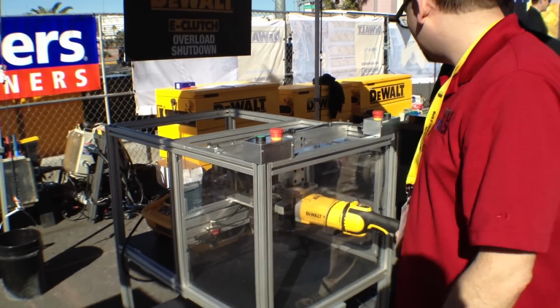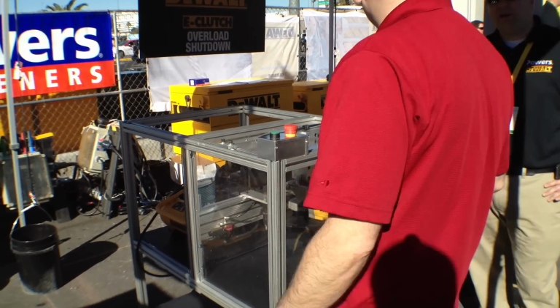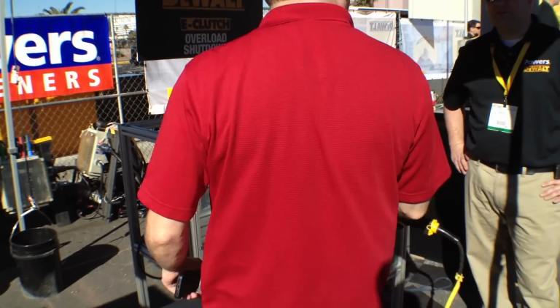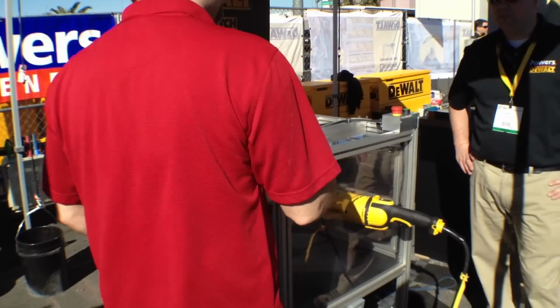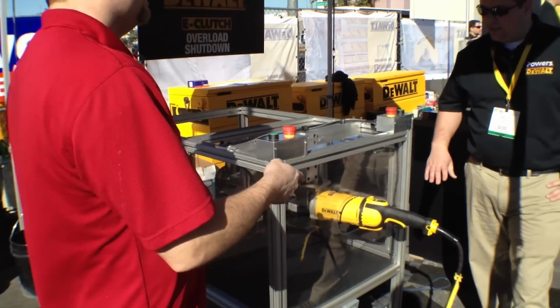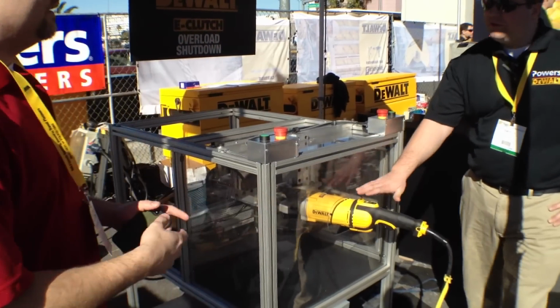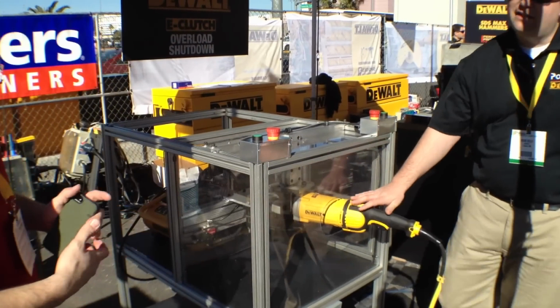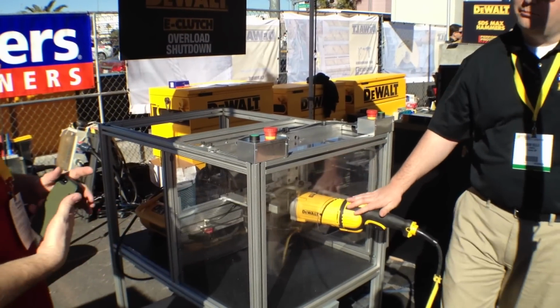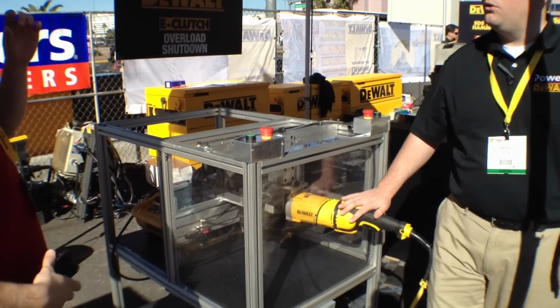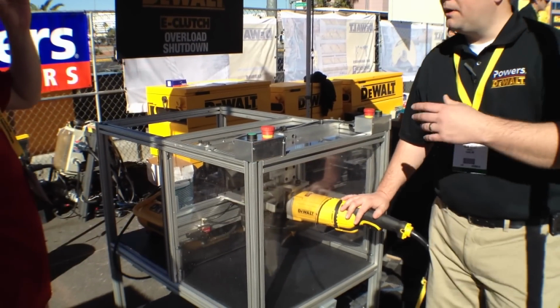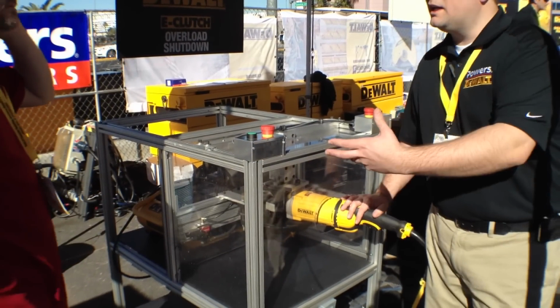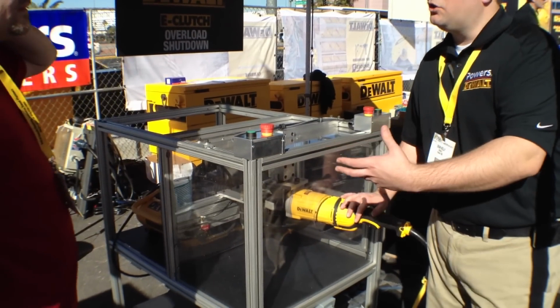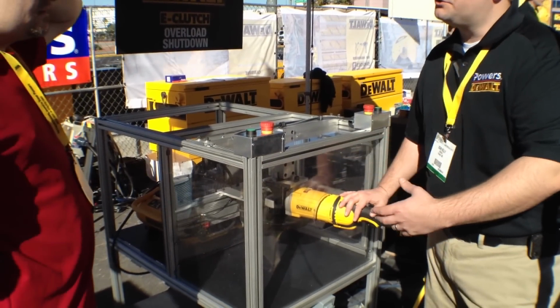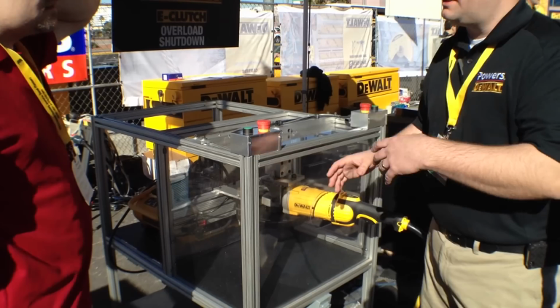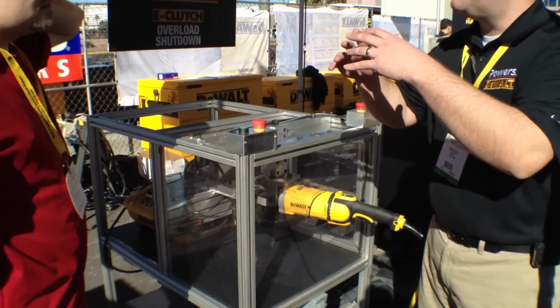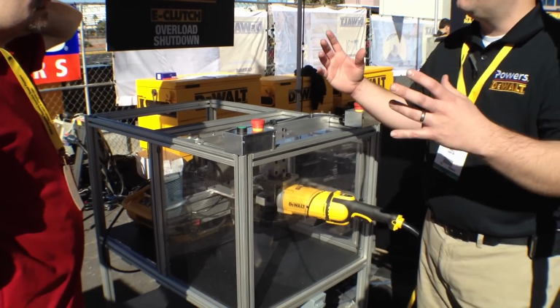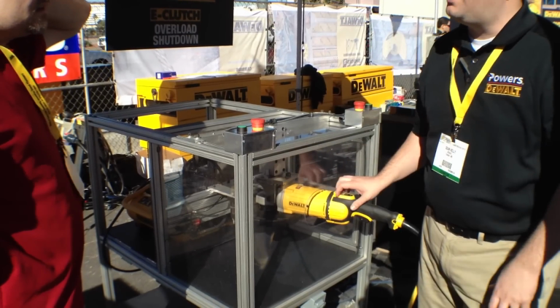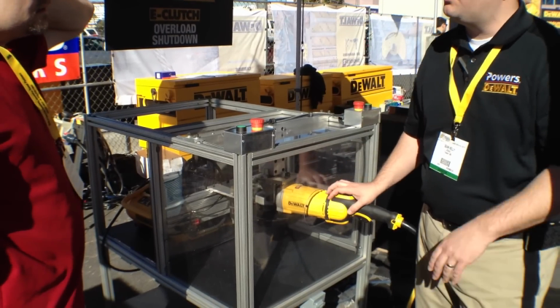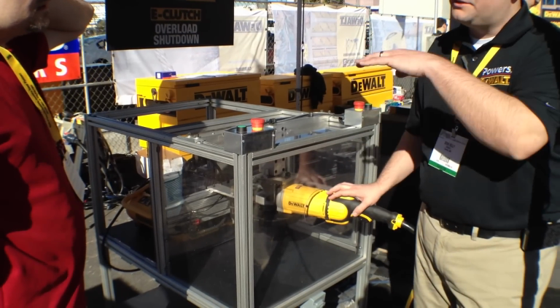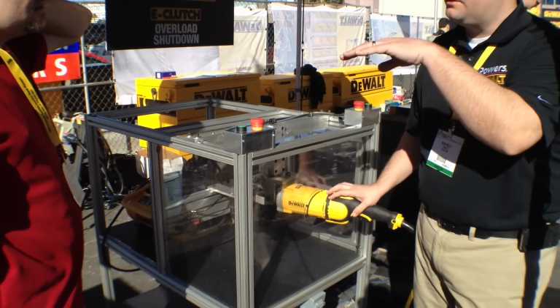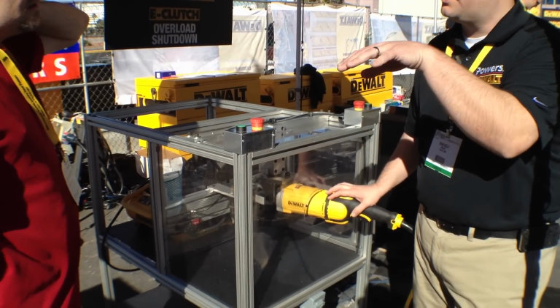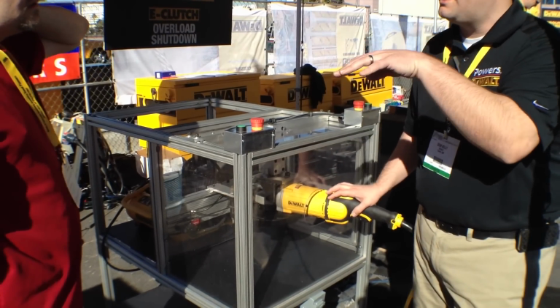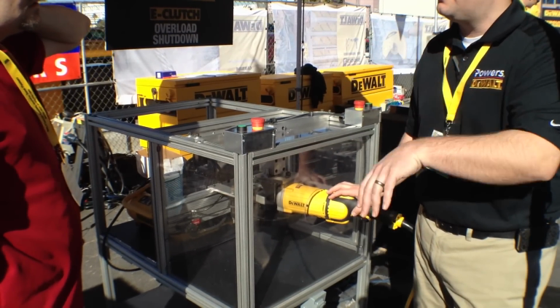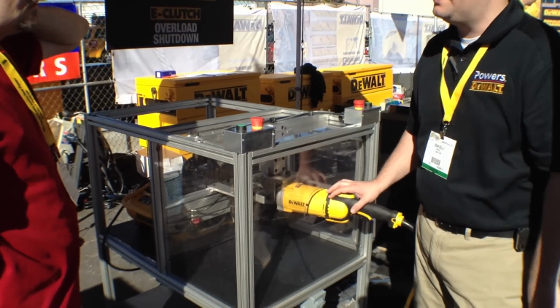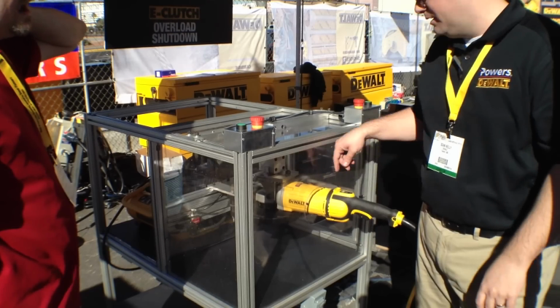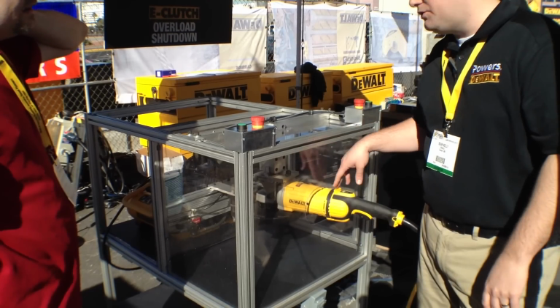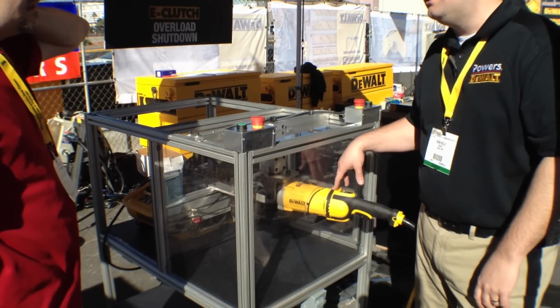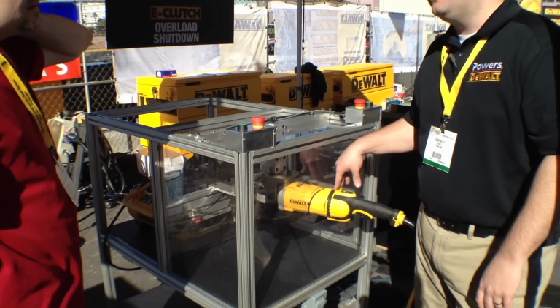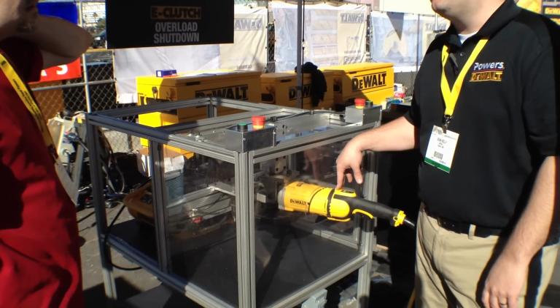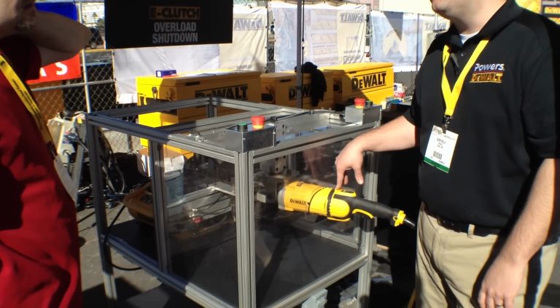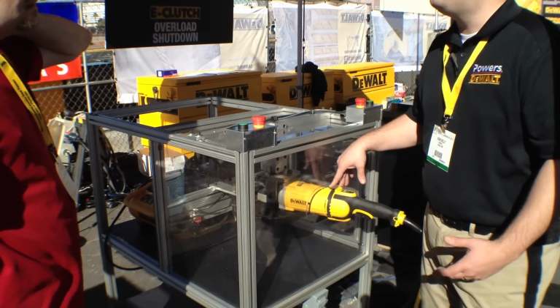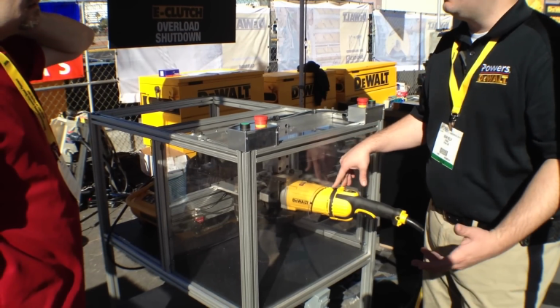It's a very powerful tool. How many amps is this? It's 15, but the horsepower — when you get into the larger tools, the amps don't really apply anymore because the circuits max out at 15. So the horsepower is 4.9.